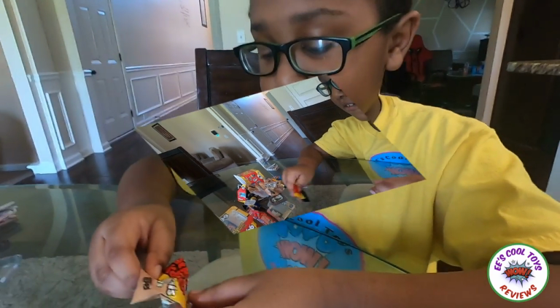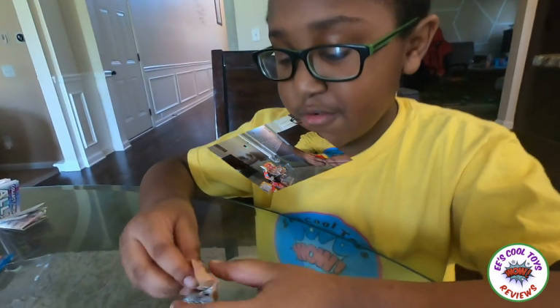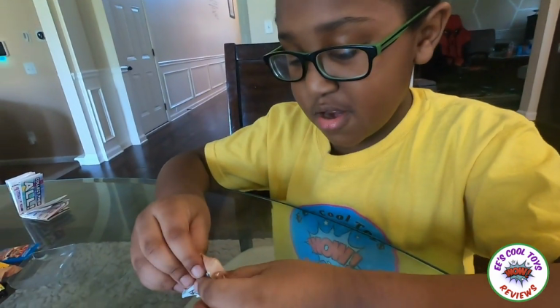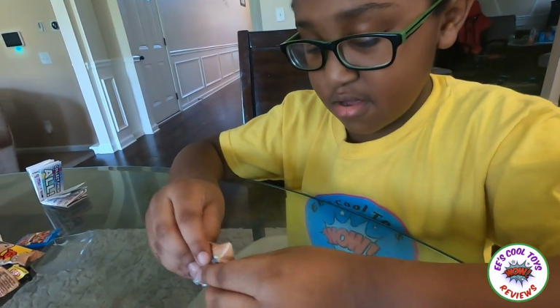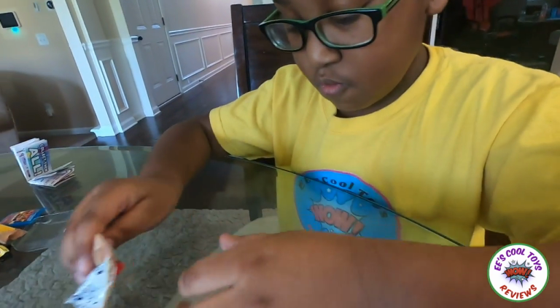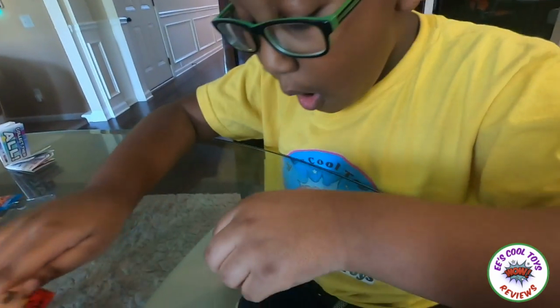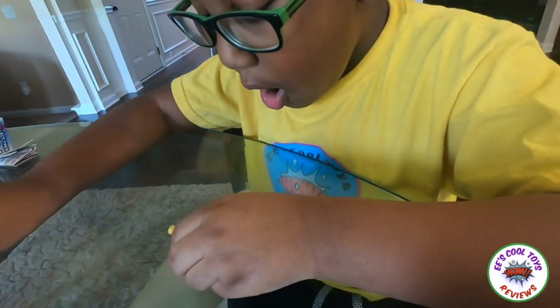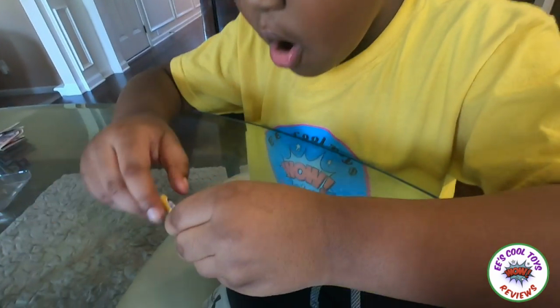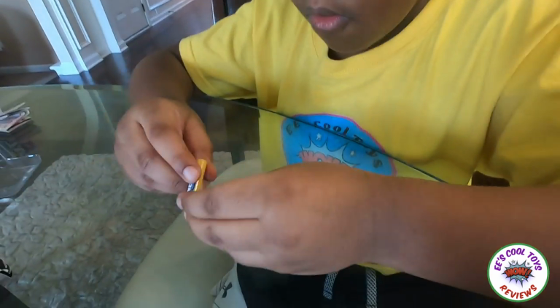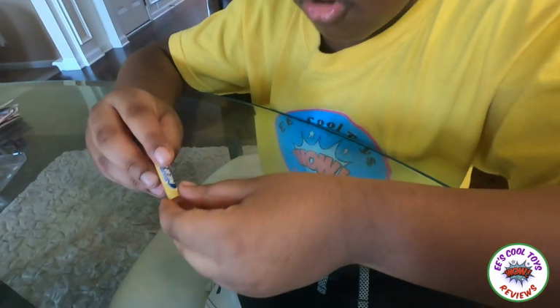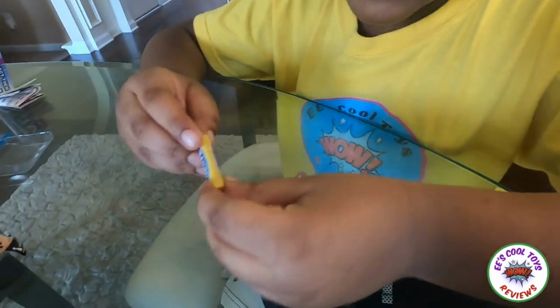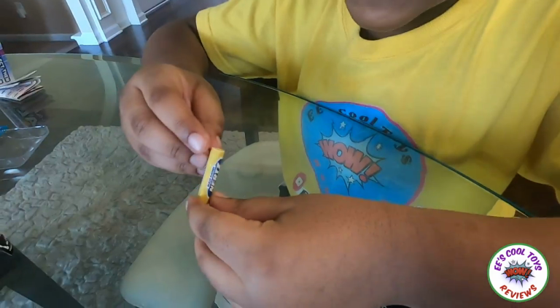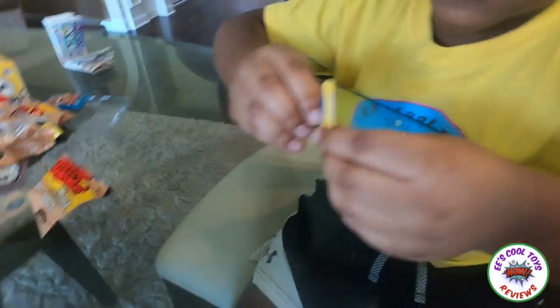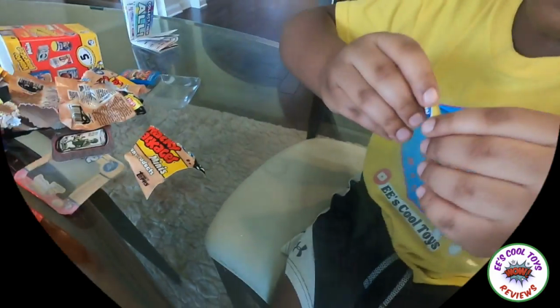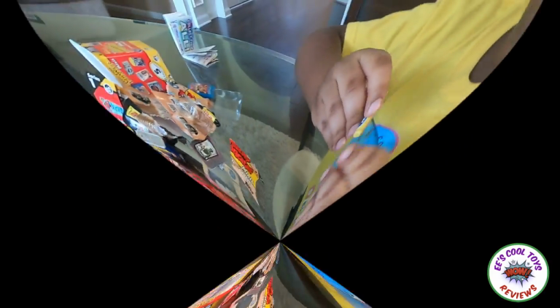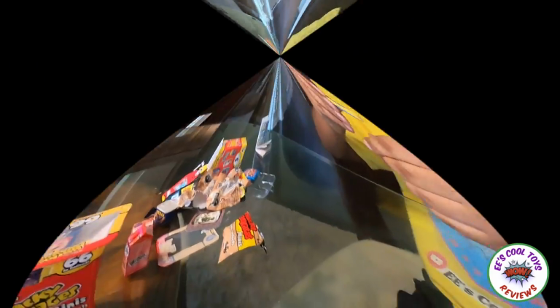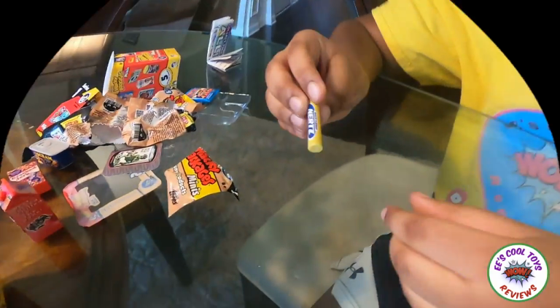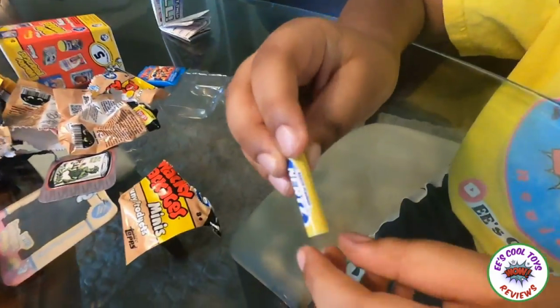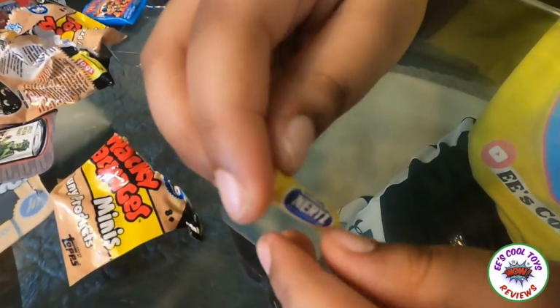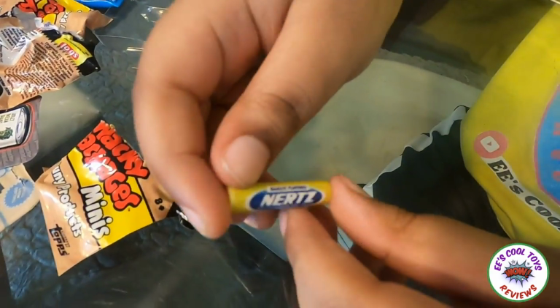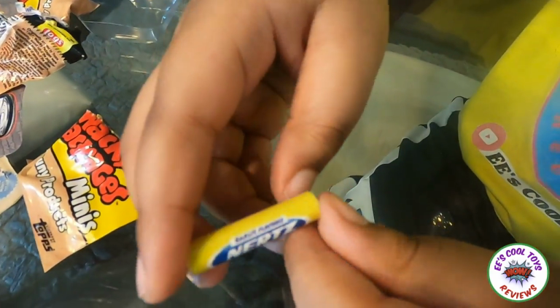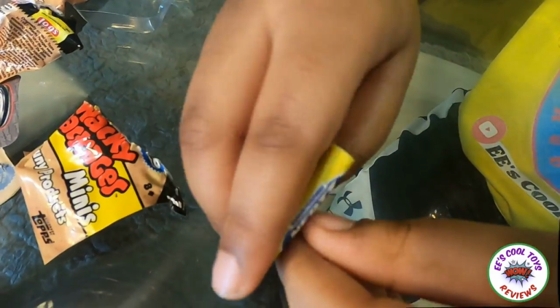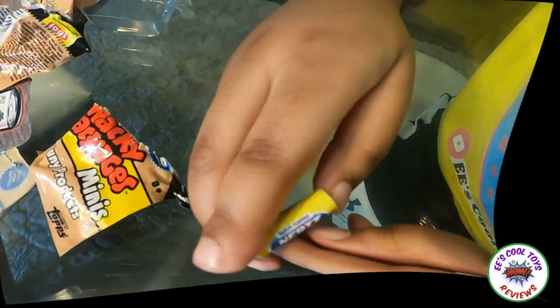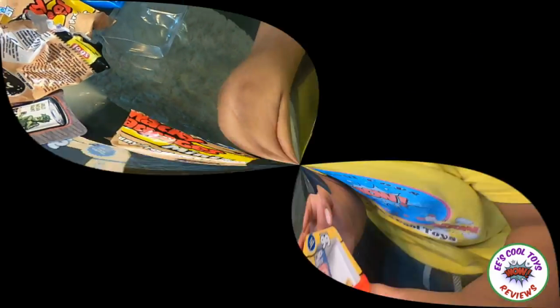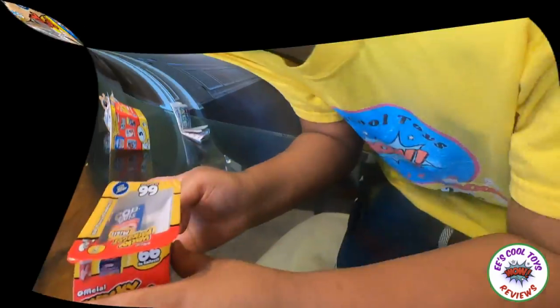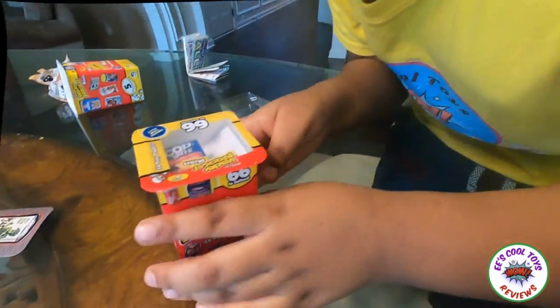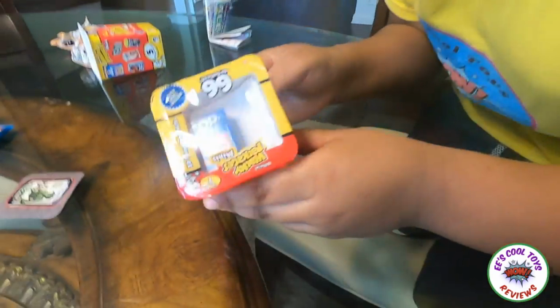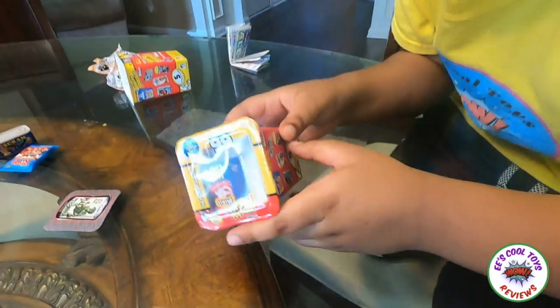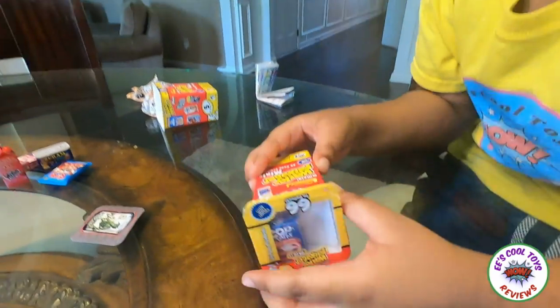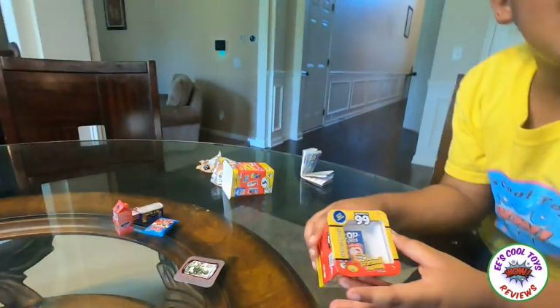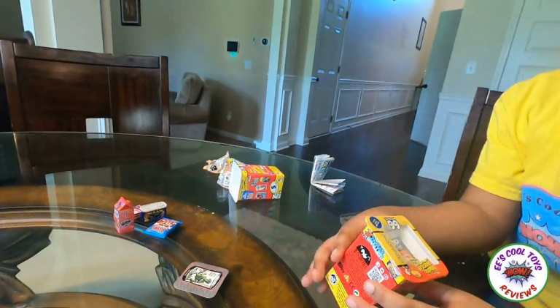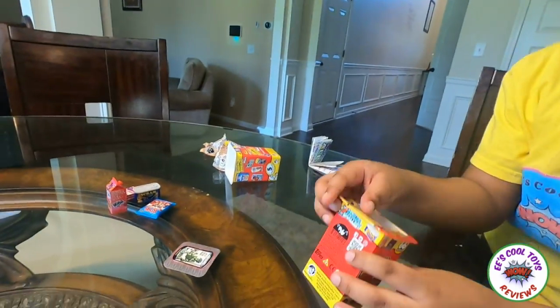Three, two, one! What is this? Is it like a top of gum? Guys, this is garlic nachos! Okay guys, let's open the second box!